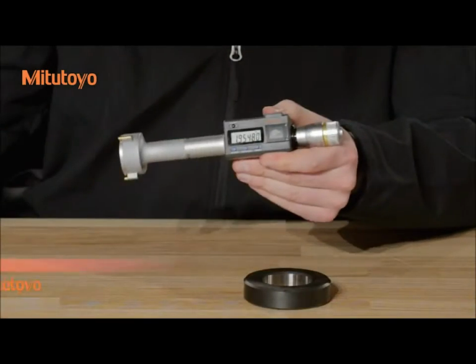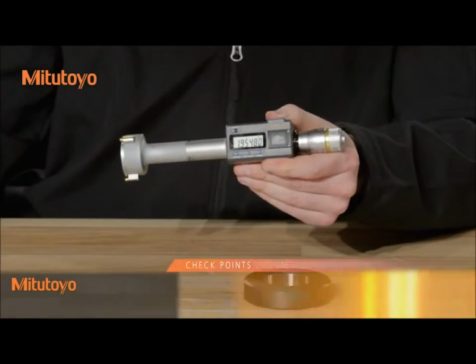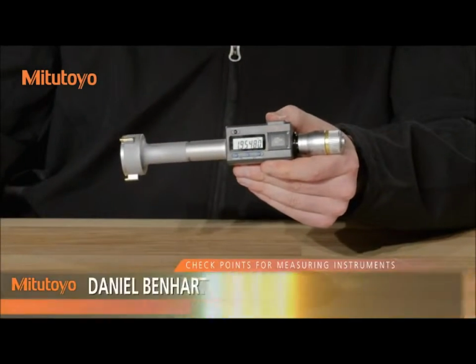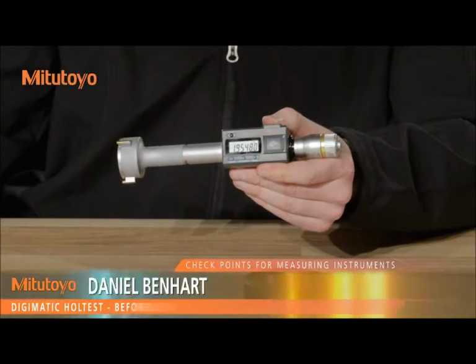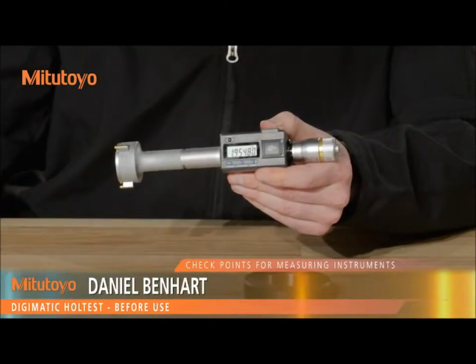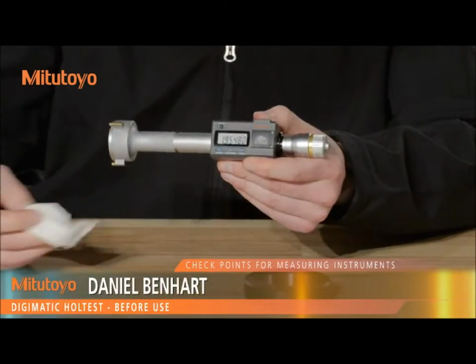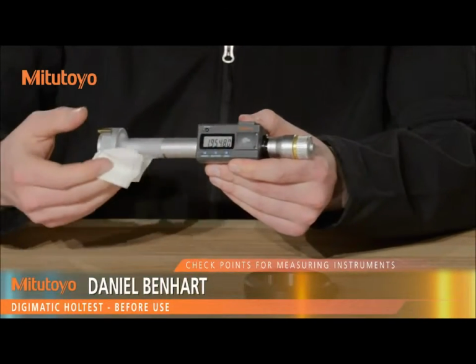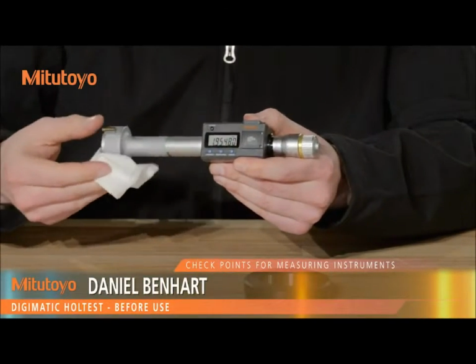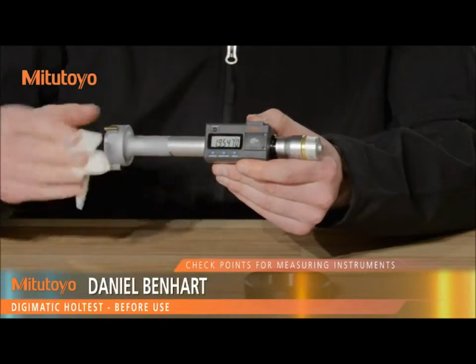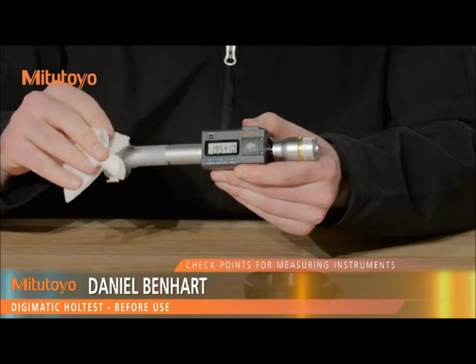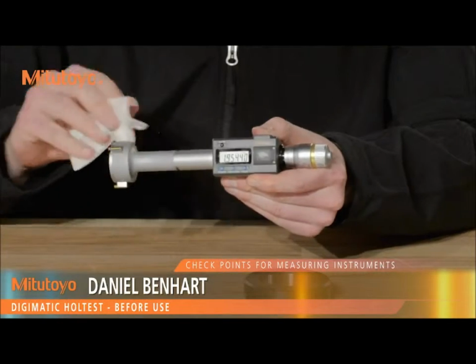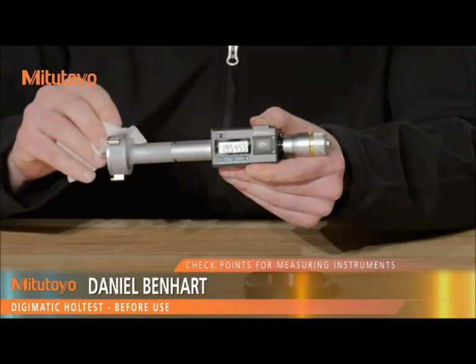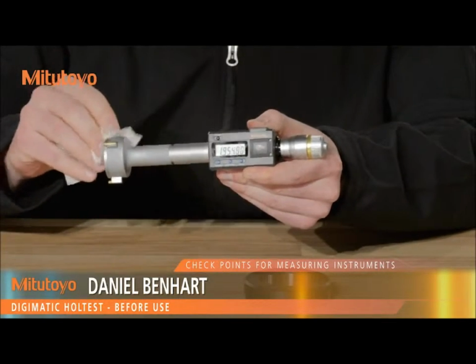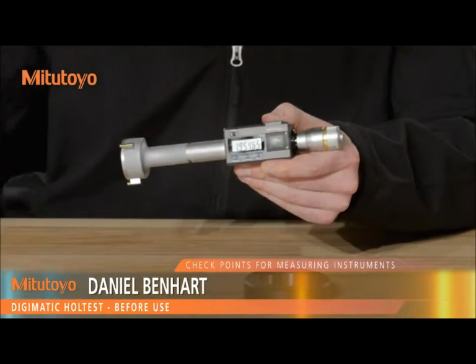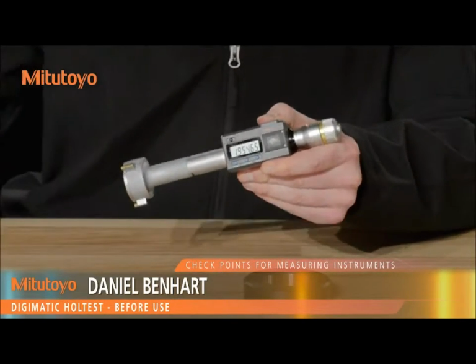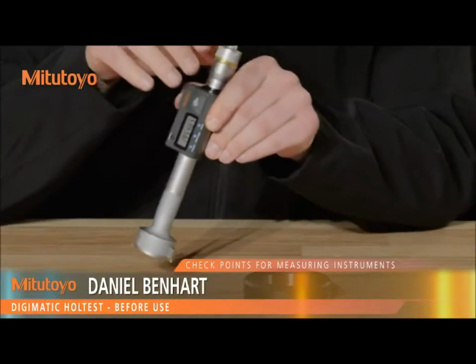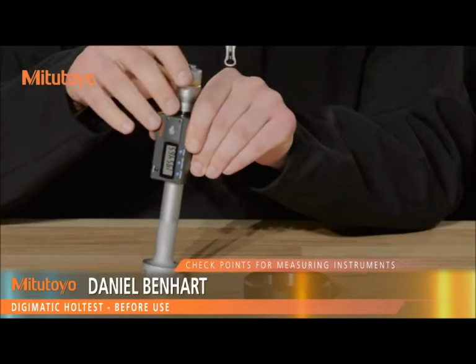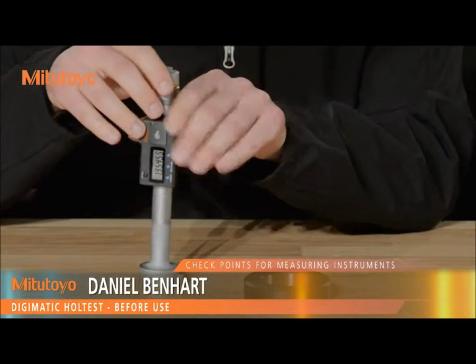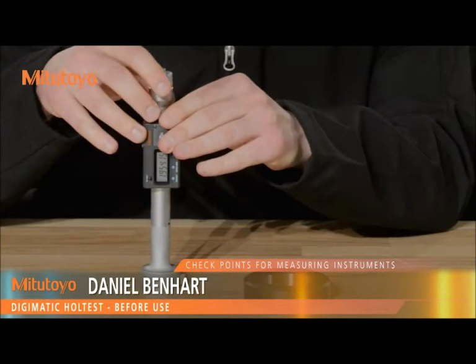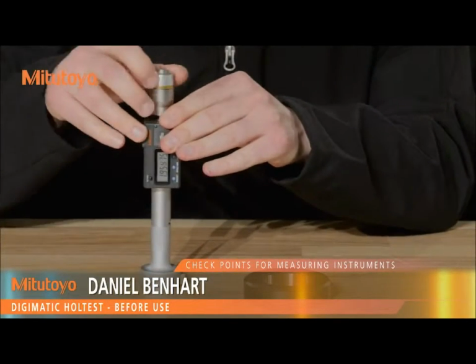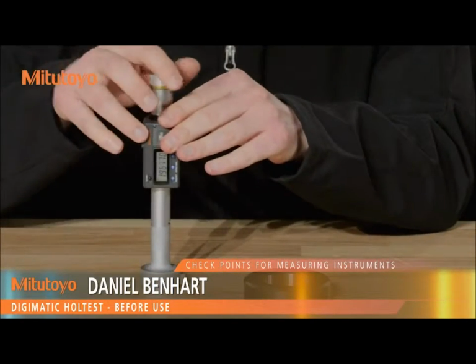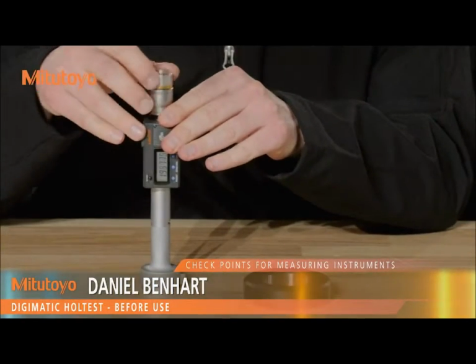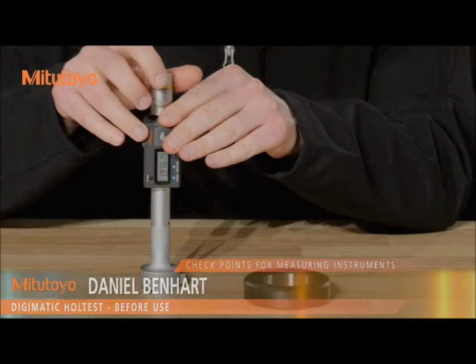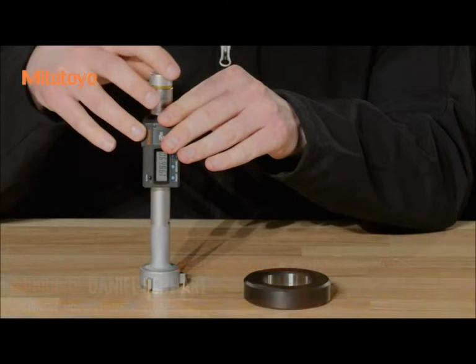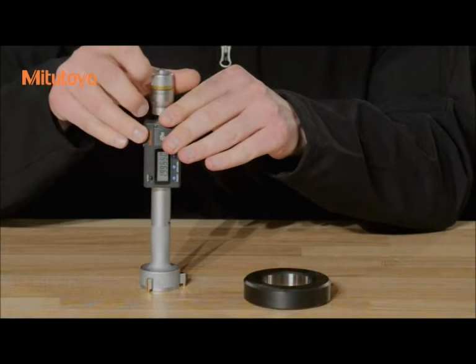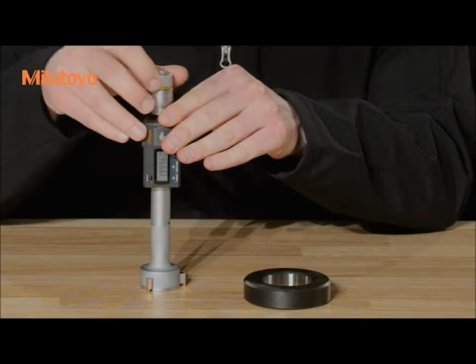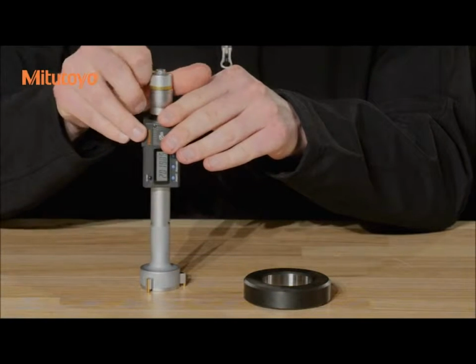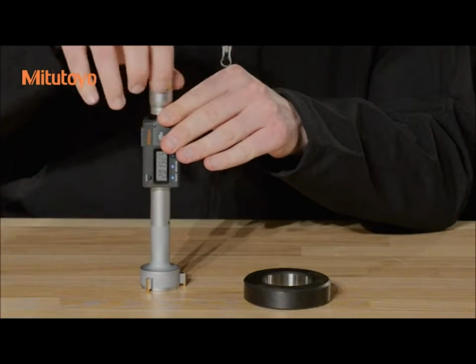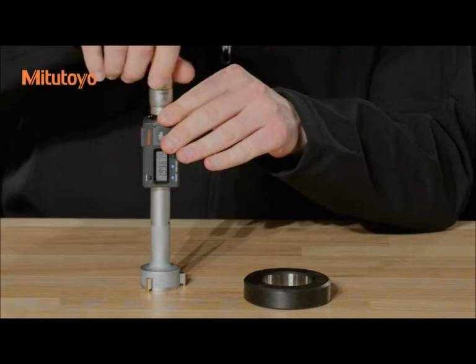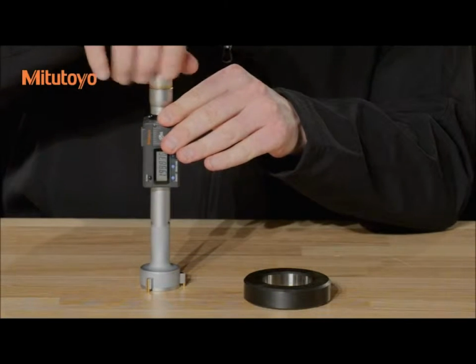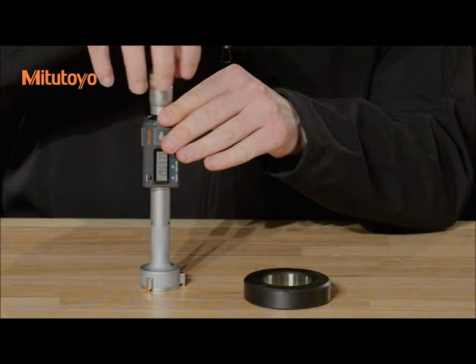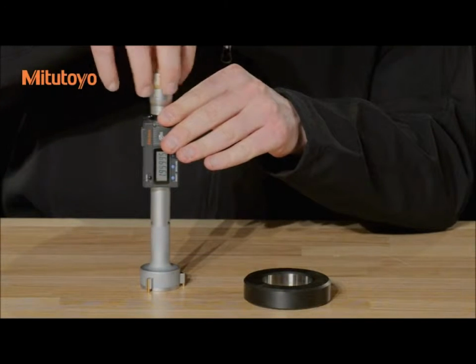Before use, clean the contacts, clearing any dirt or dust. Rotate the thimble through the full range of the gauge and check for any sticking or jamming of the thimble or anvils.